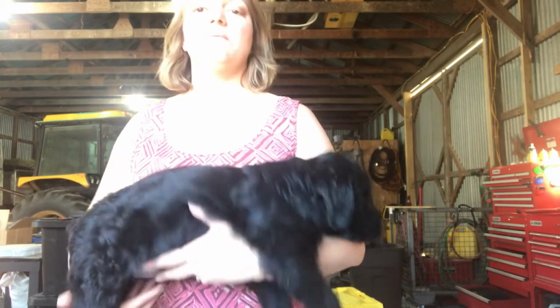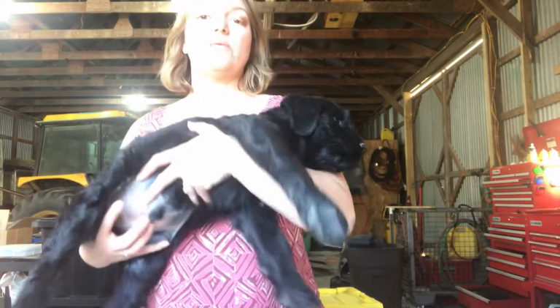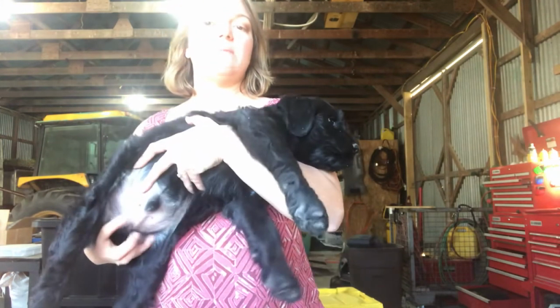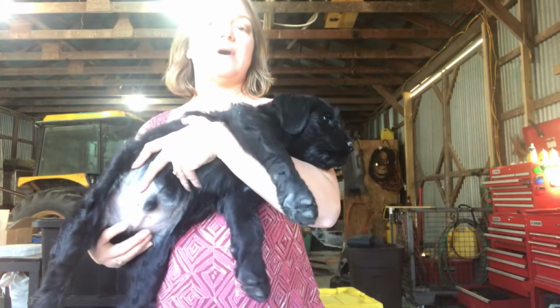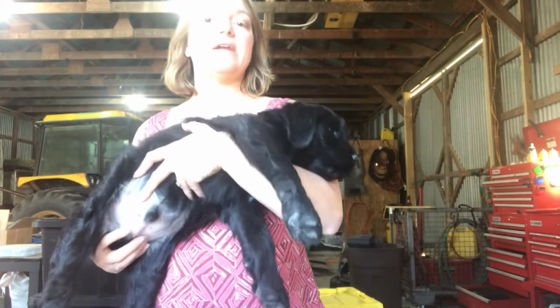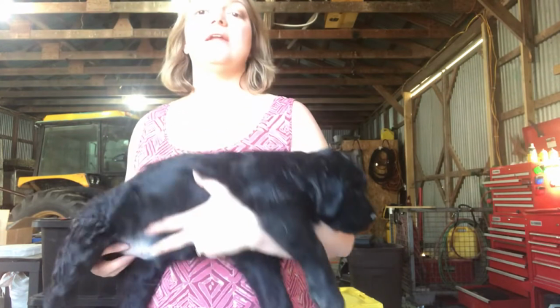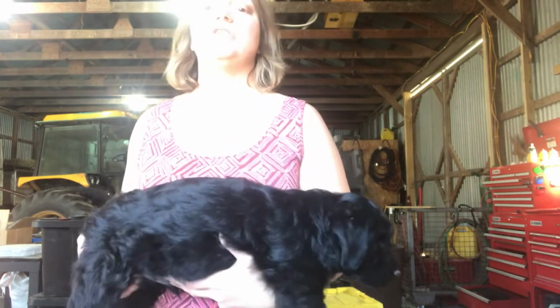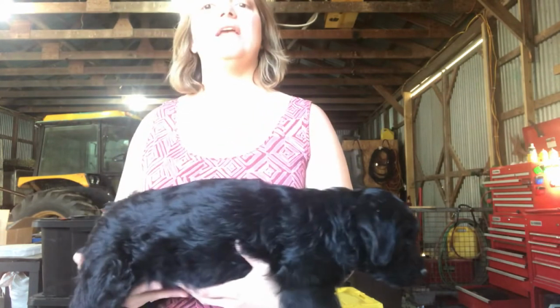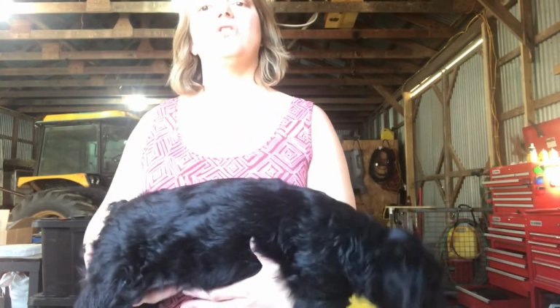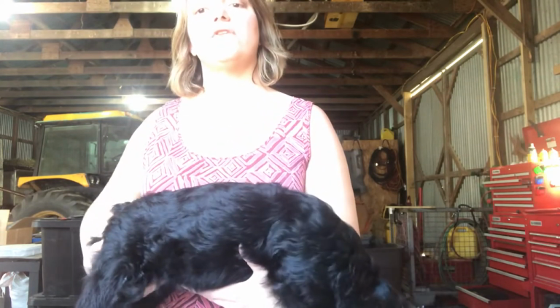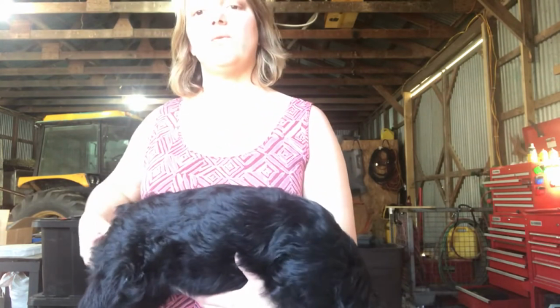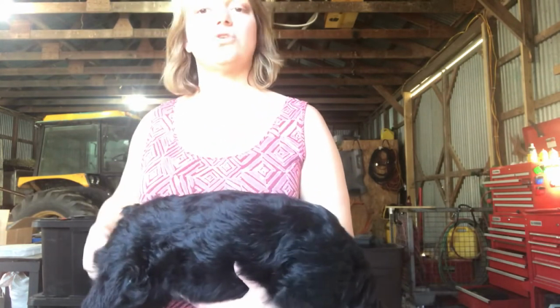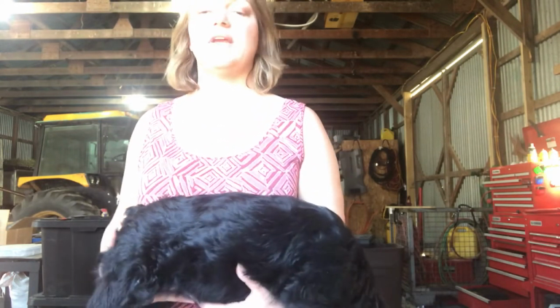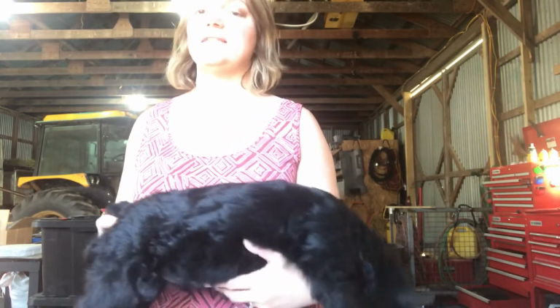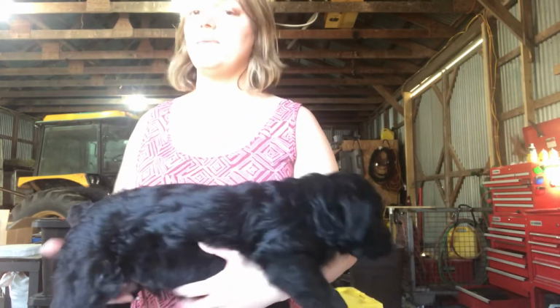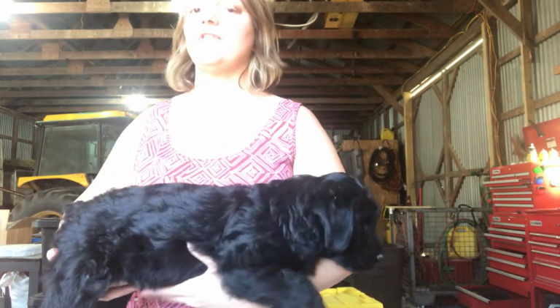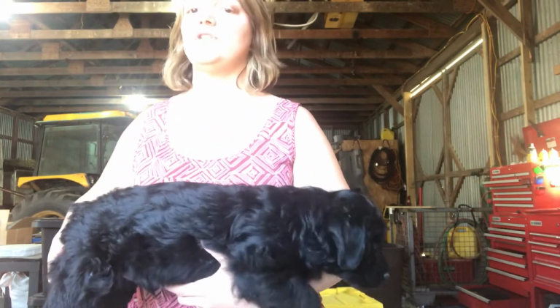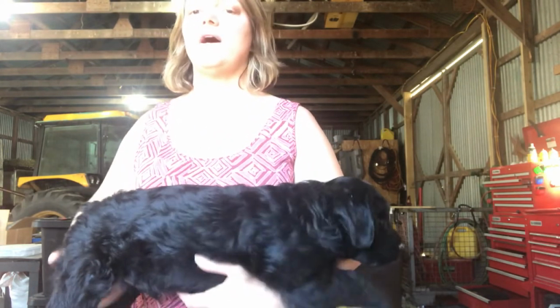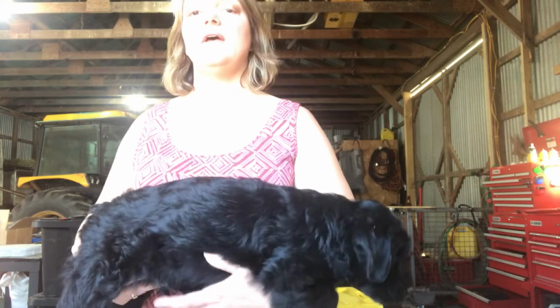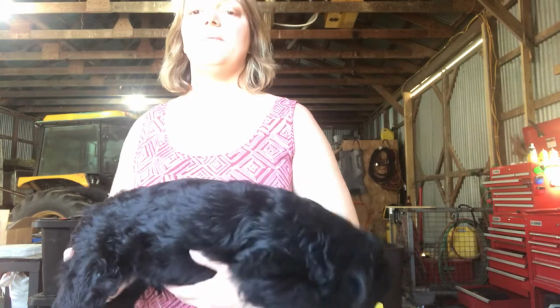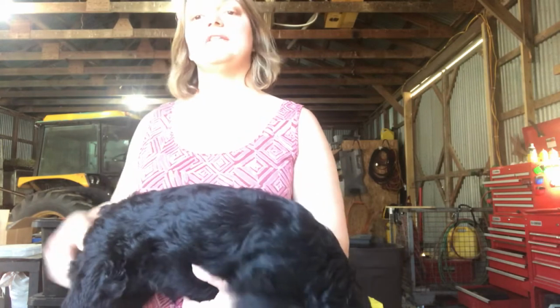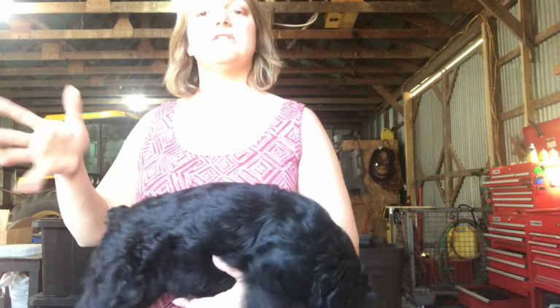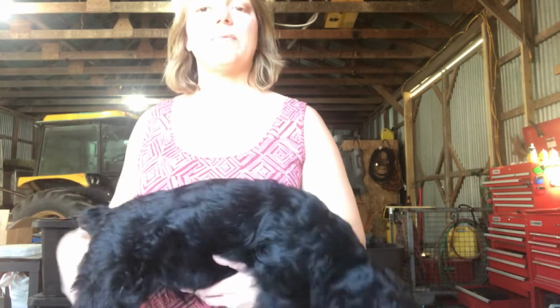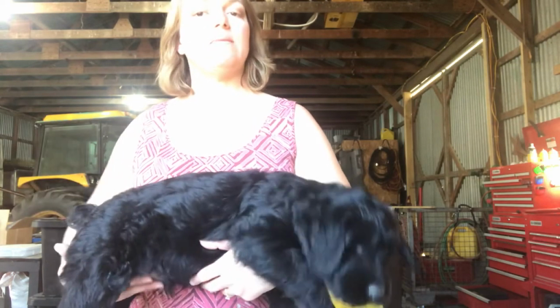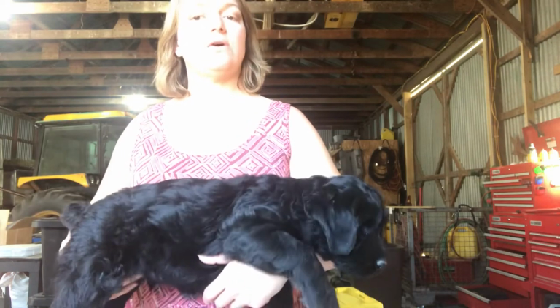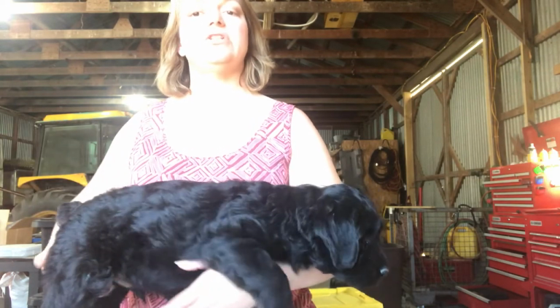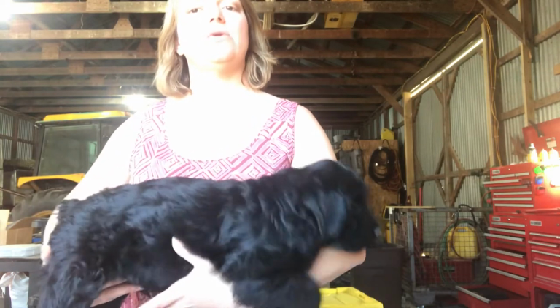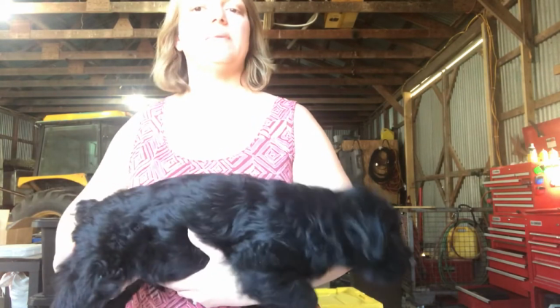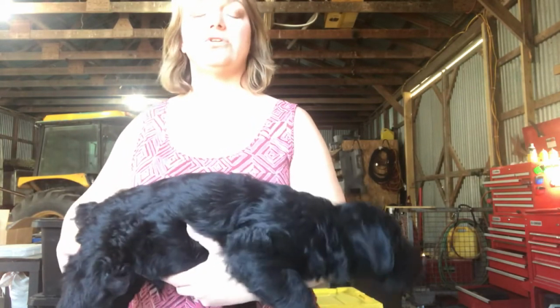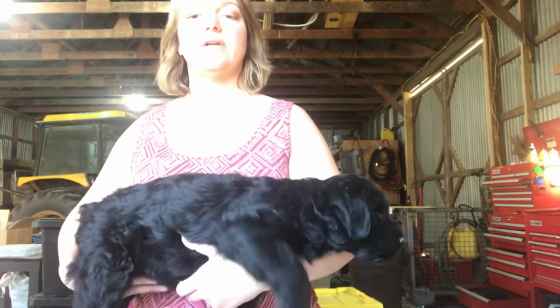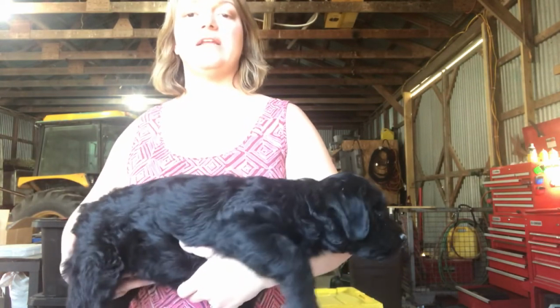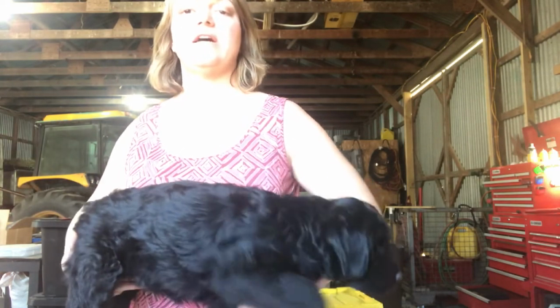The other one may be up higher and it might just take longer for that one to drop. It could take several months for that one to drop — as long as they've dropped before eight months old, you don't need to worry about surgery or anything like that.